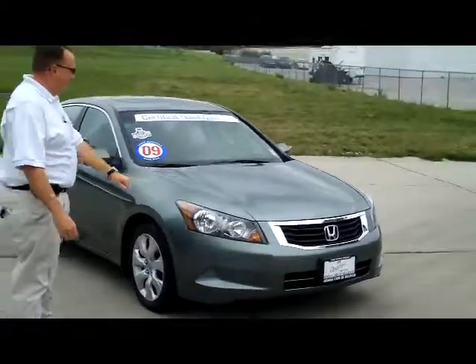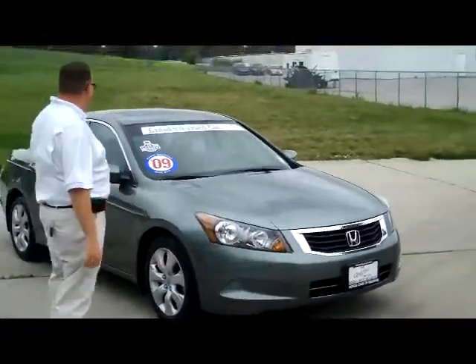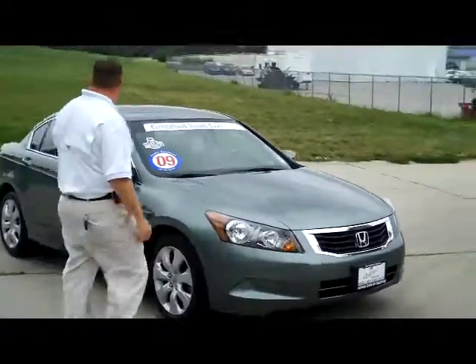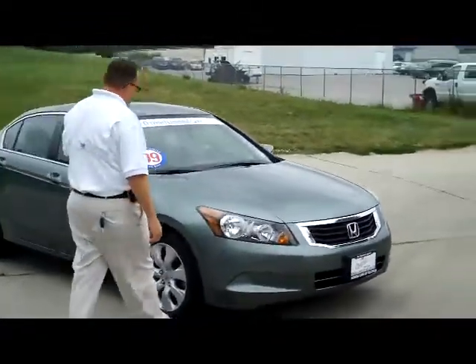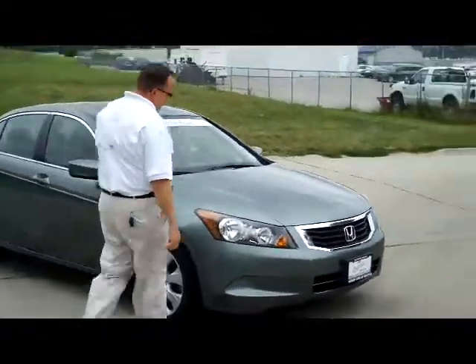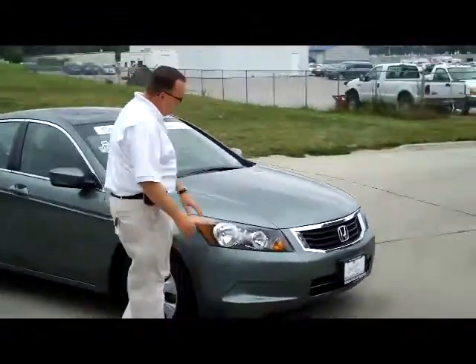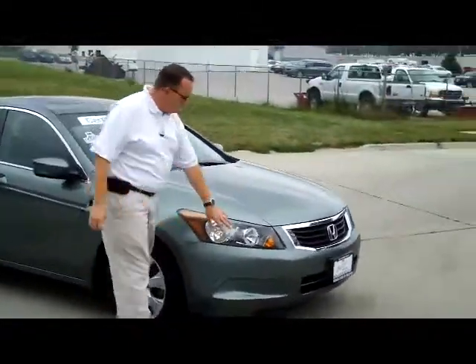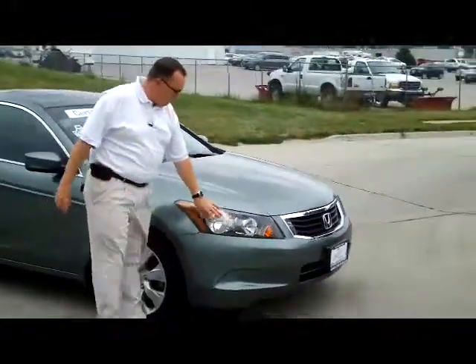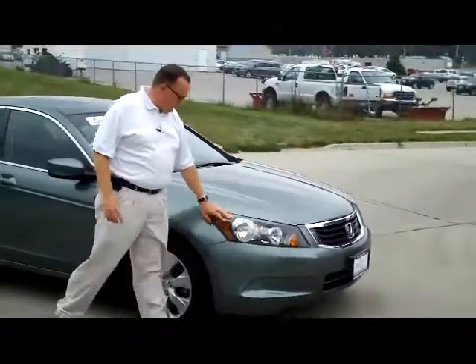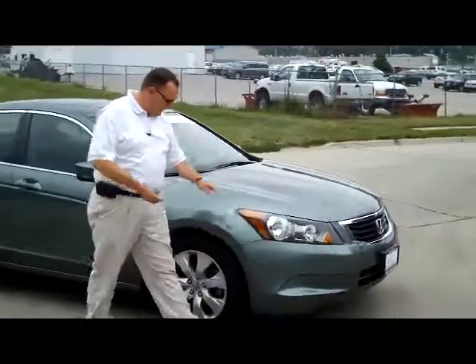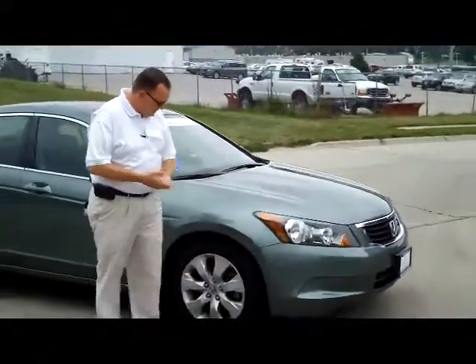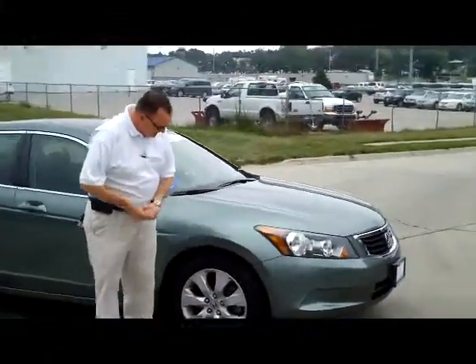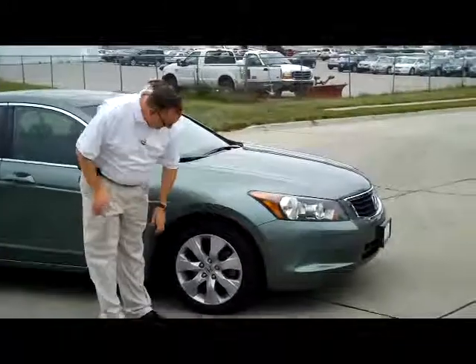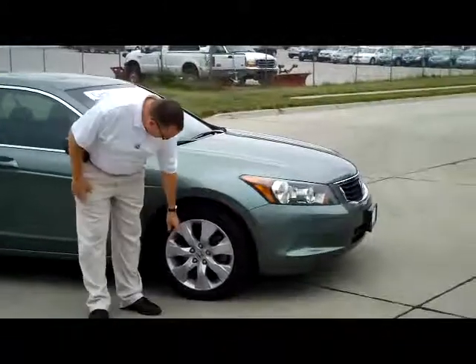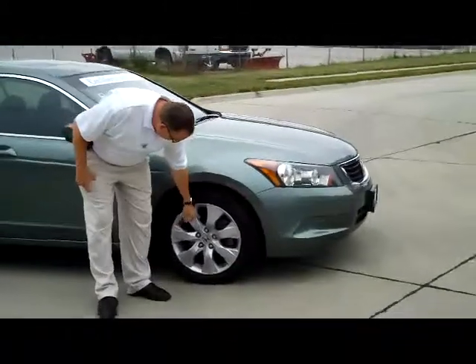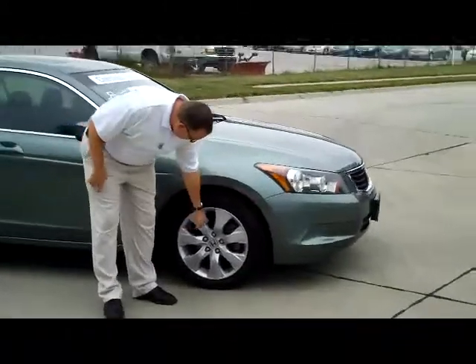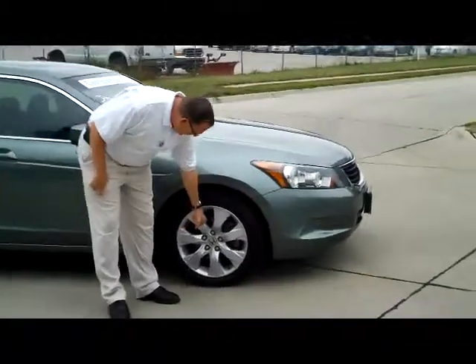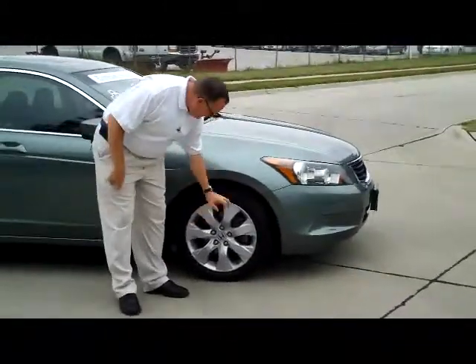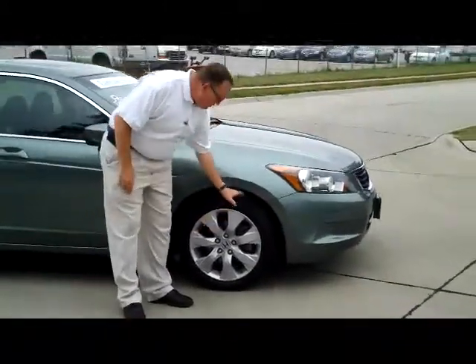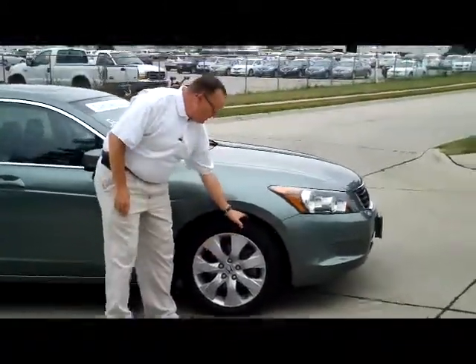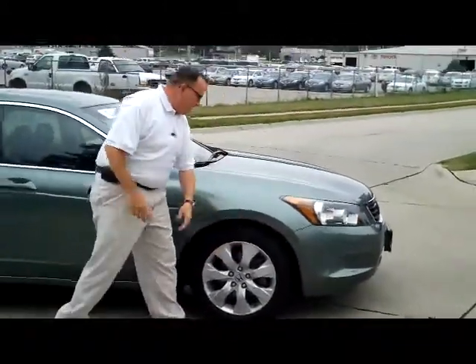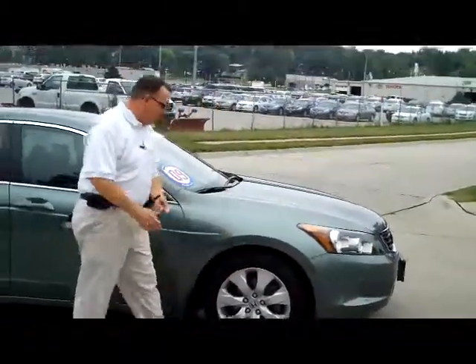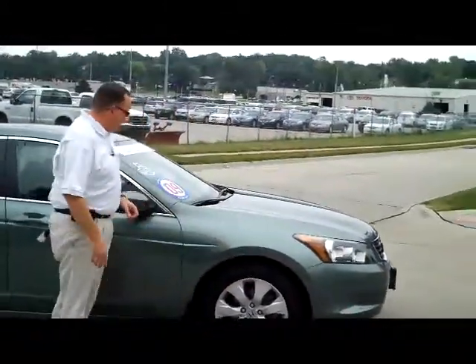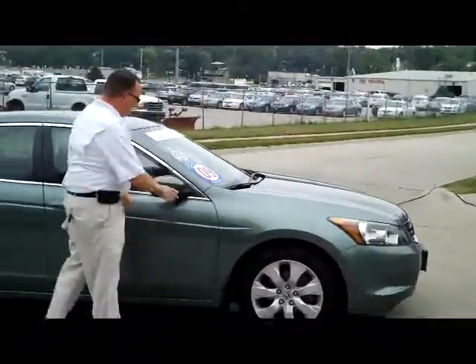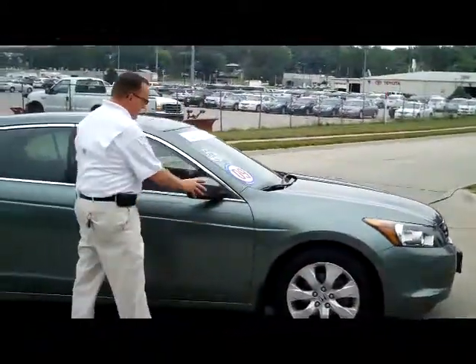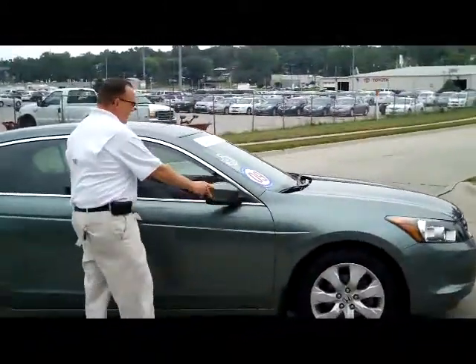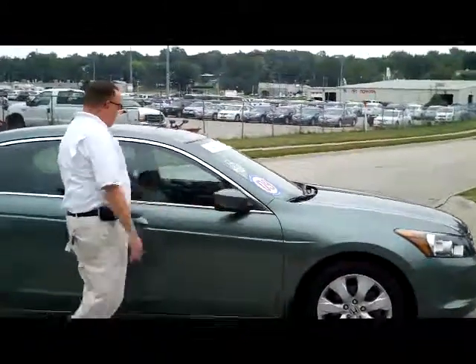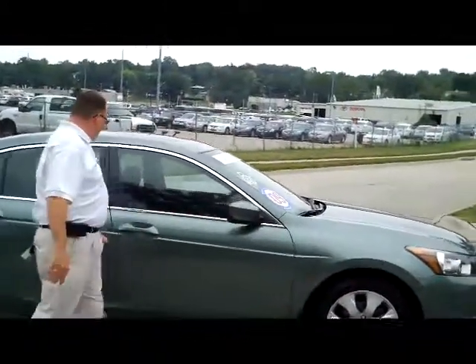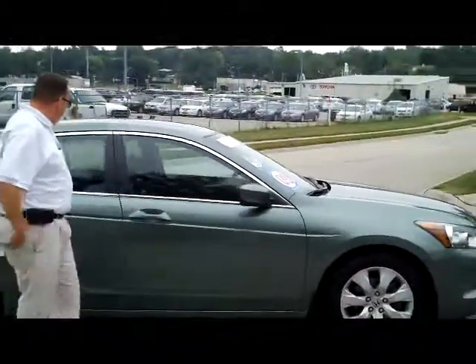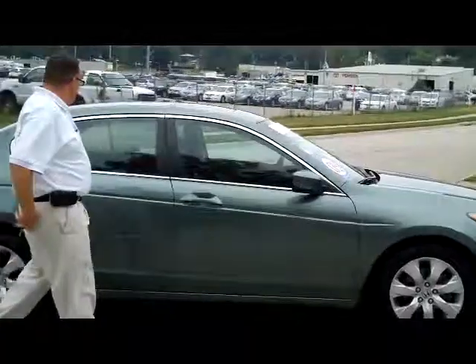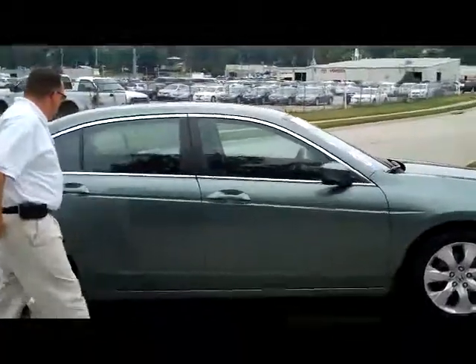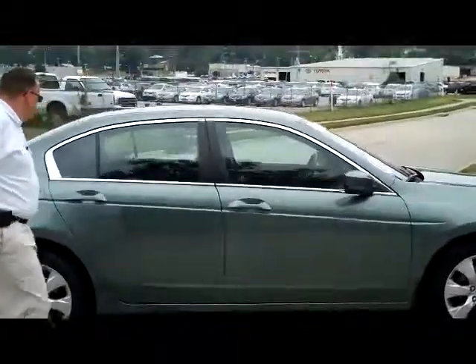This is a 5 mile an hour bumper in the front and back. Wrap around headlights. It does have the 17 inch alloy wheels, lots of tread on the tires. Breakaway mirrors, reinforced steel door beams.